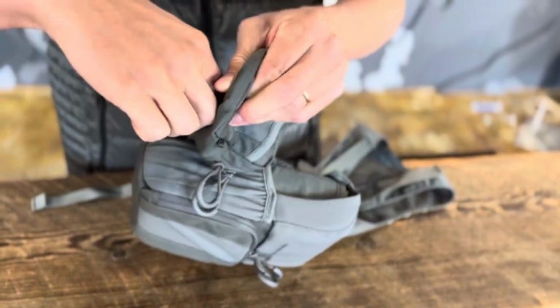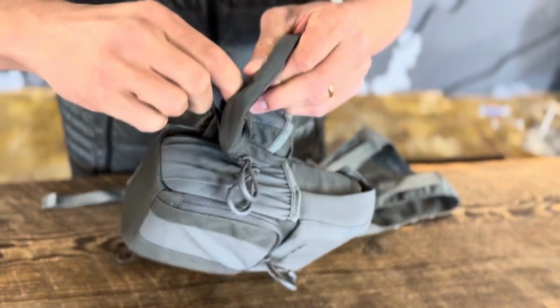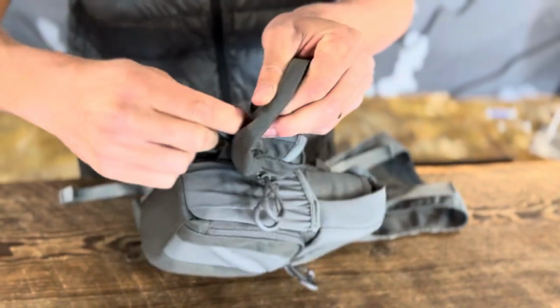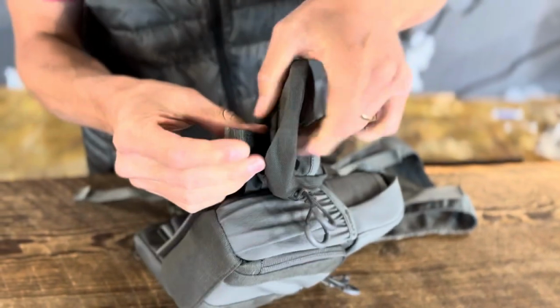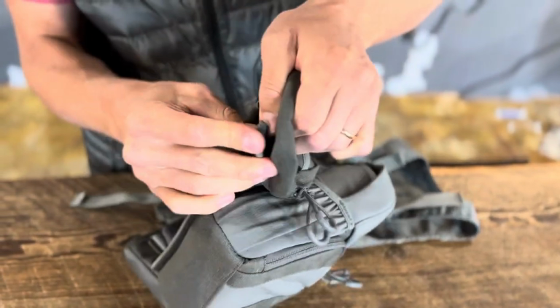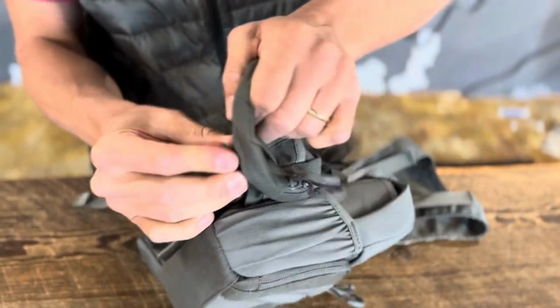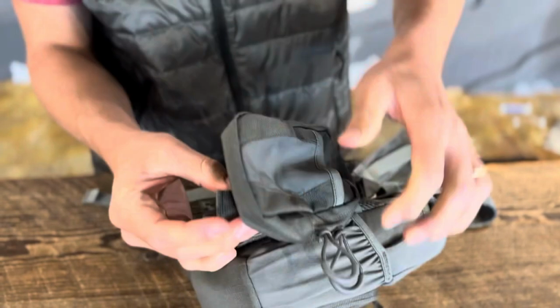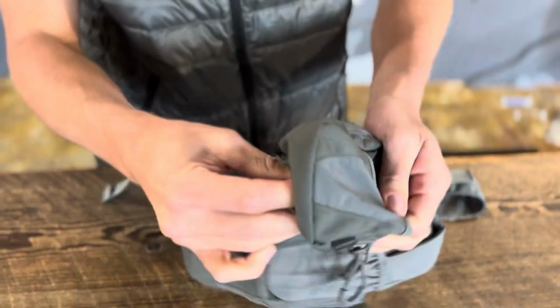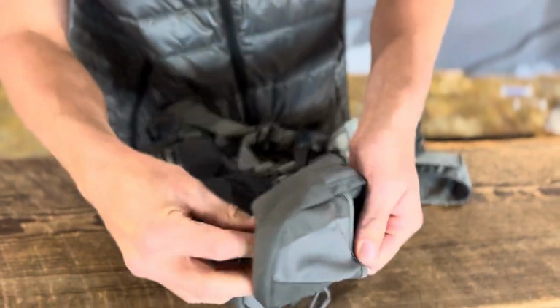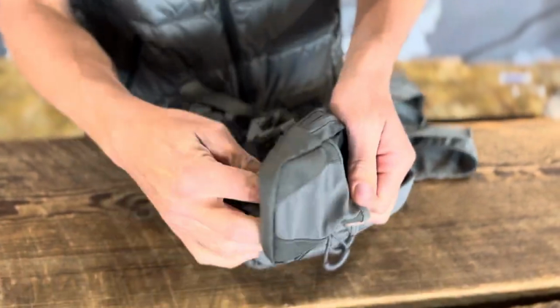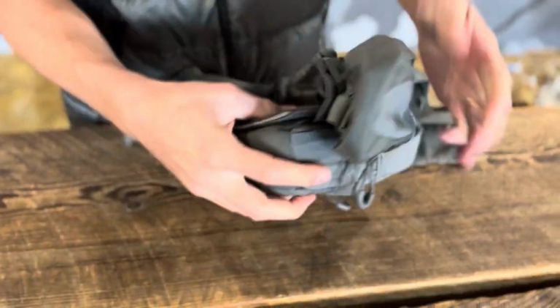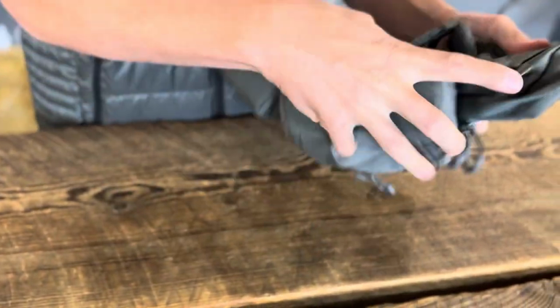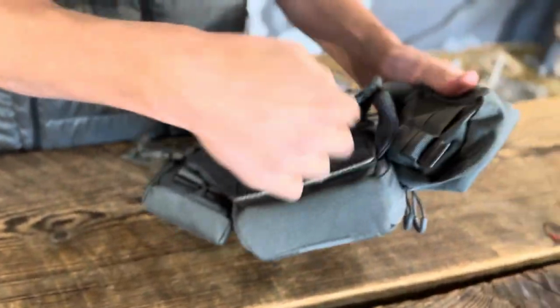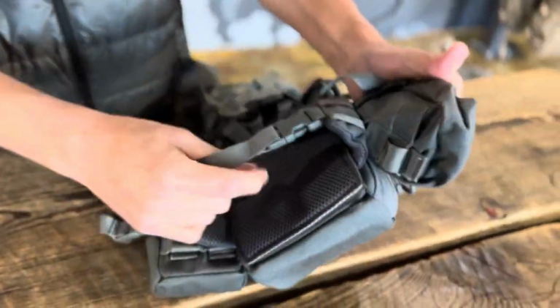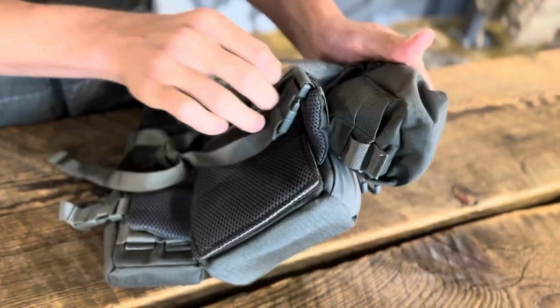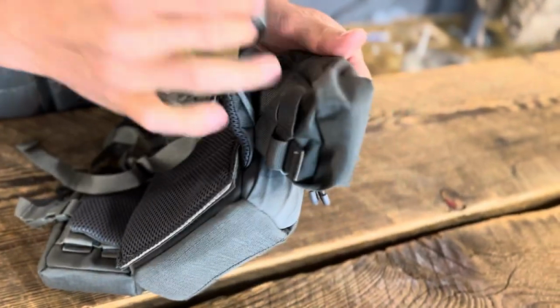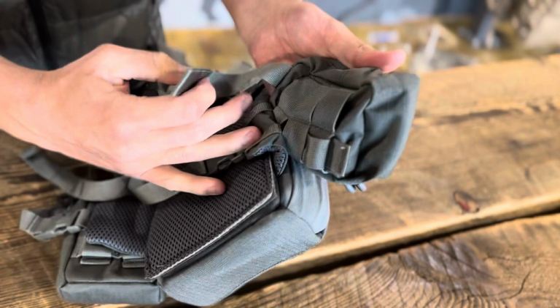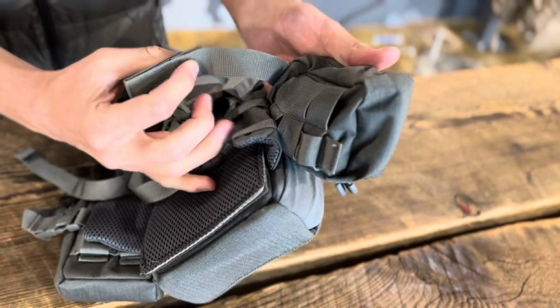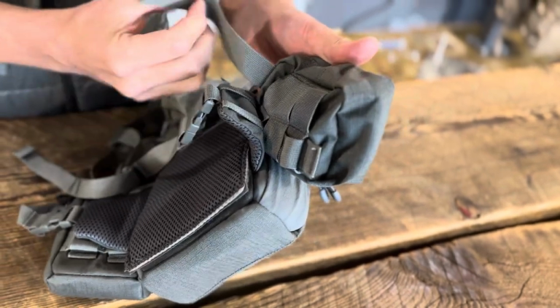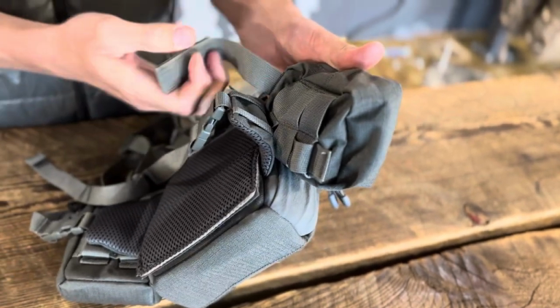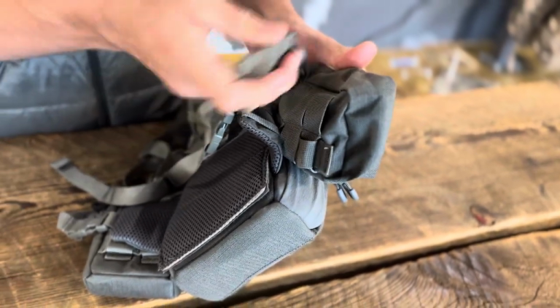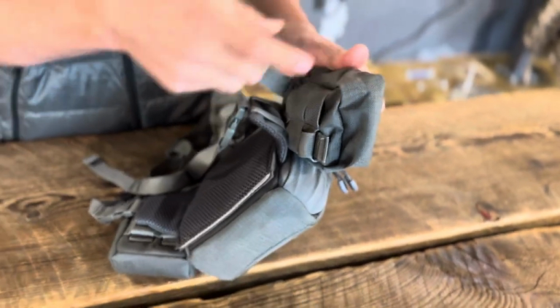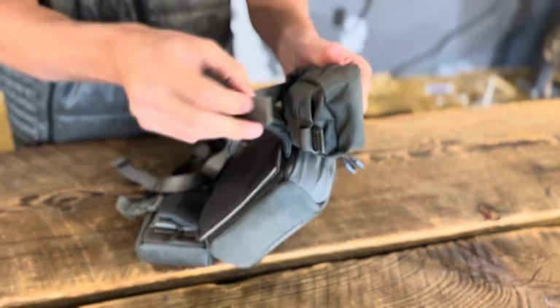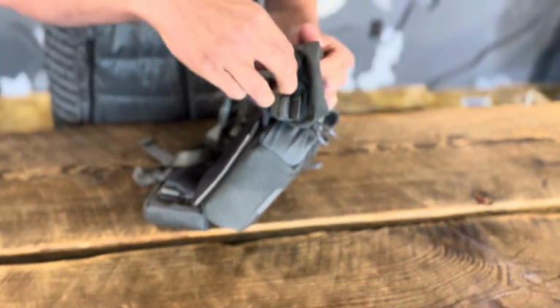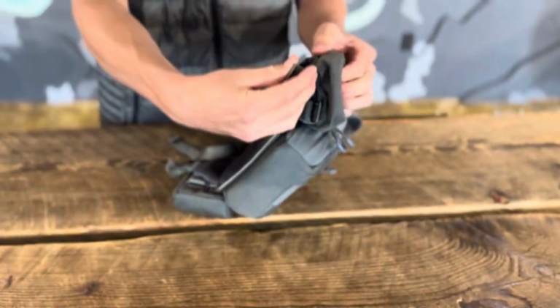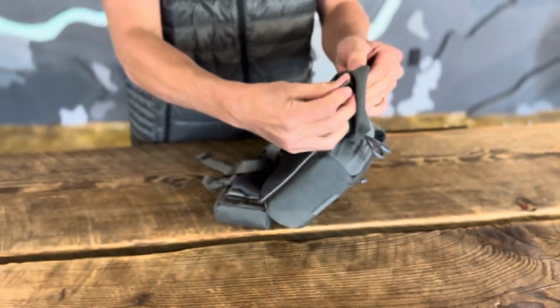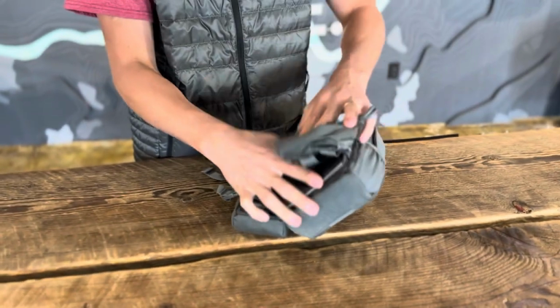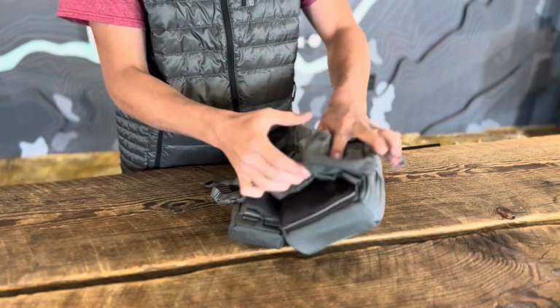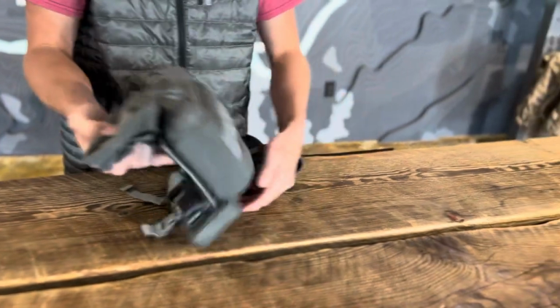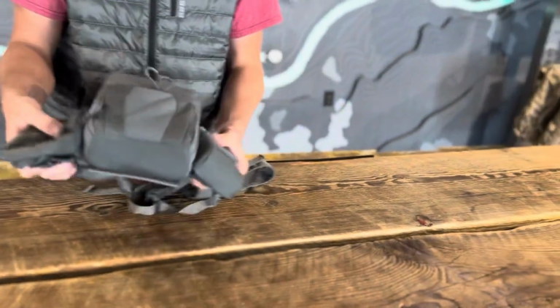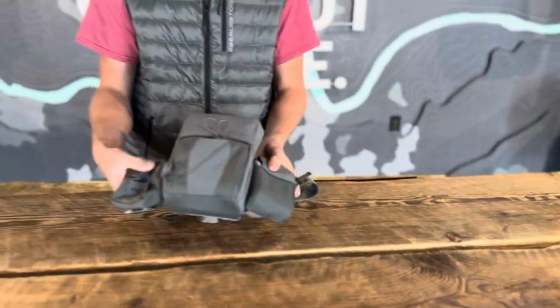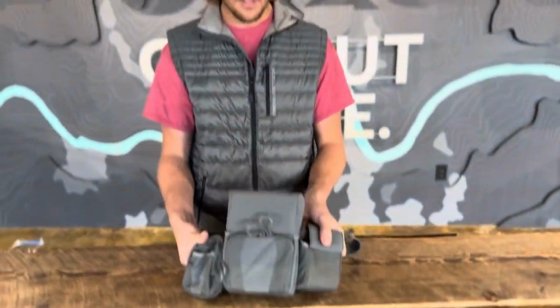At the end you can just take this reinforced tab on the end, tuck it through, and then you'll have it secure. You're just going to do the exact same thing with the other side — weave it through, tuck it in at the end — and you'll have that on there and you'll be all set.